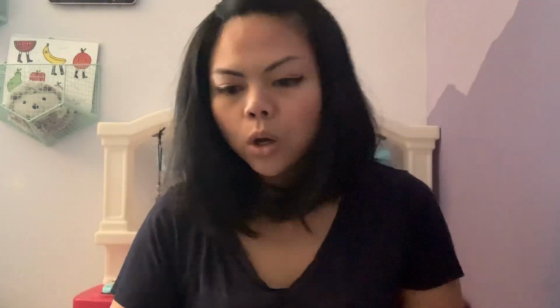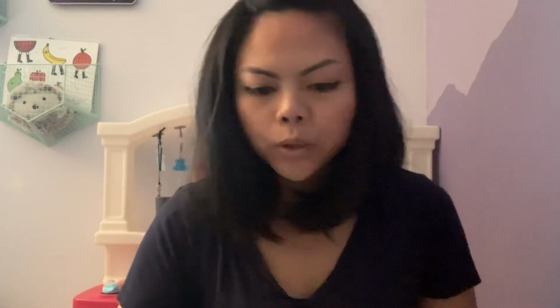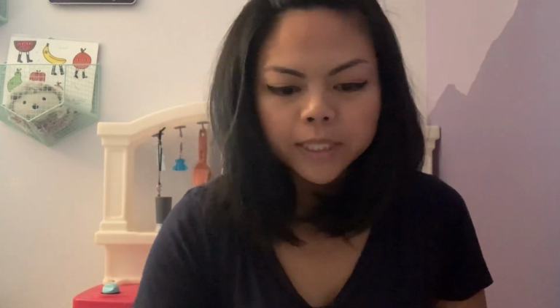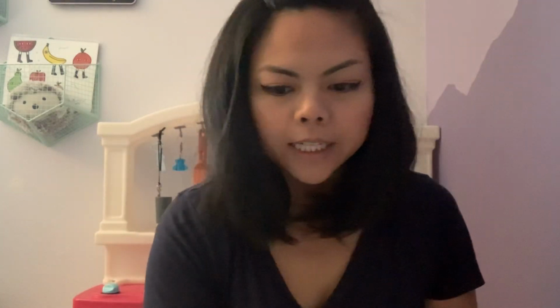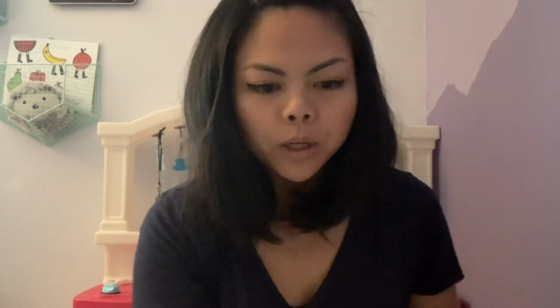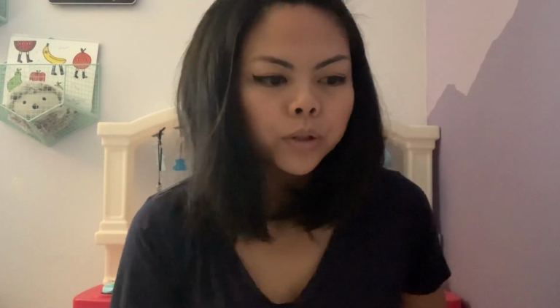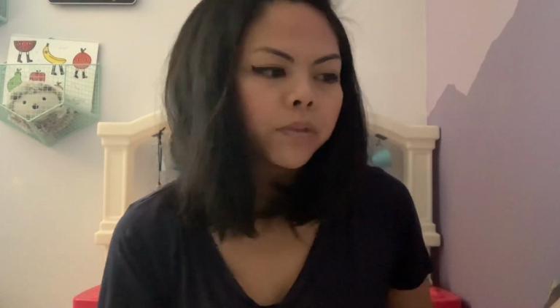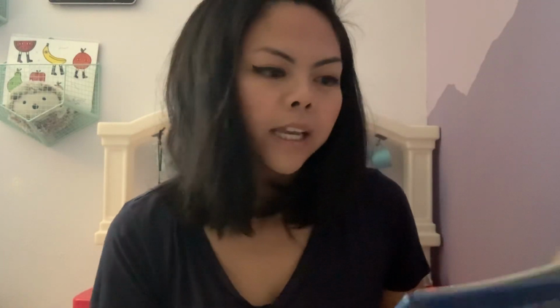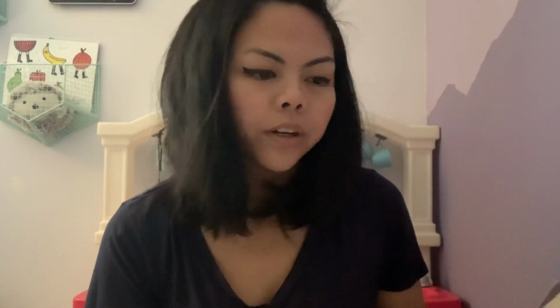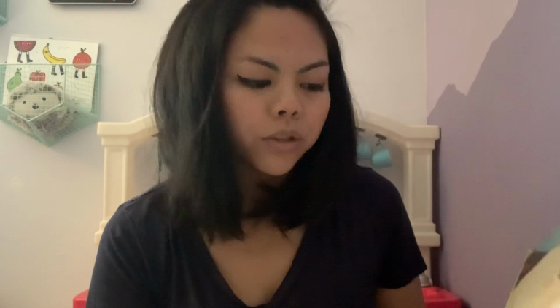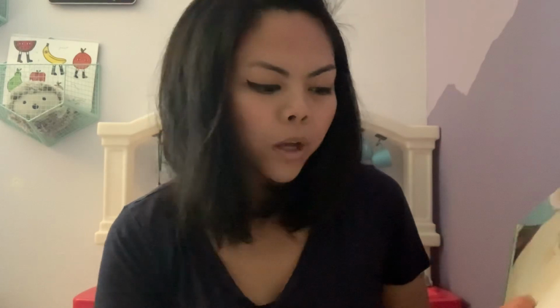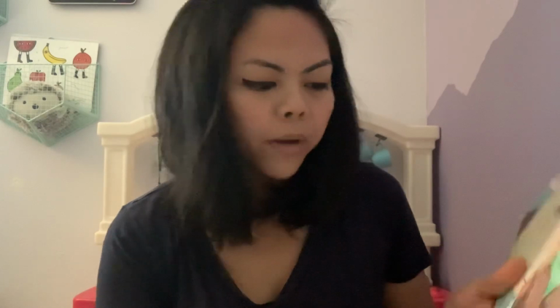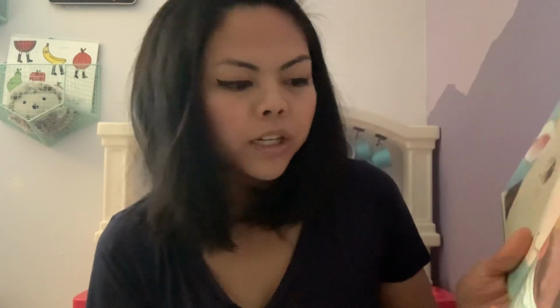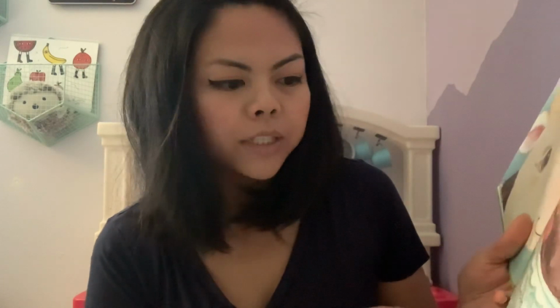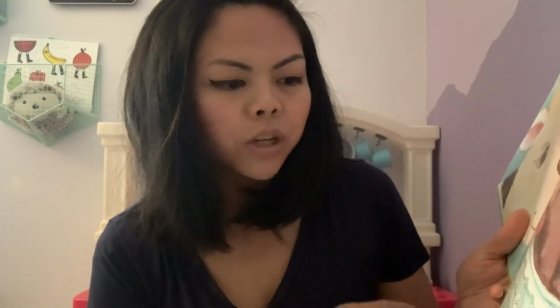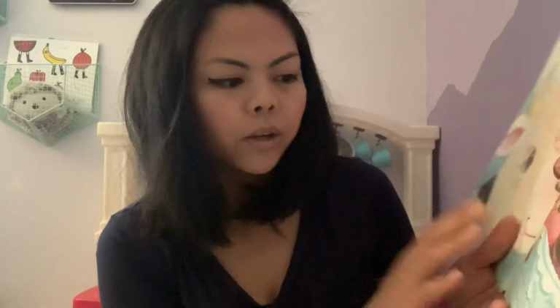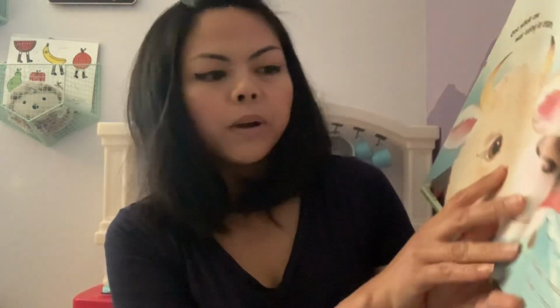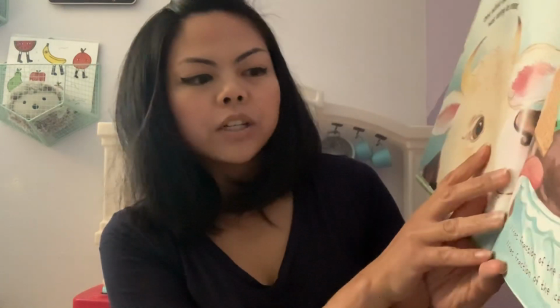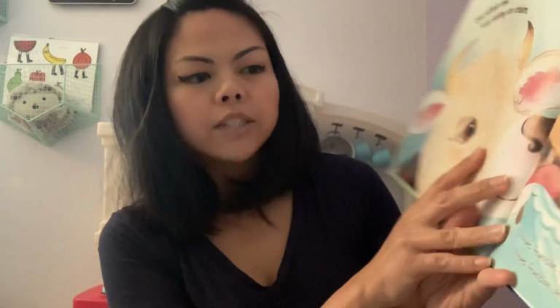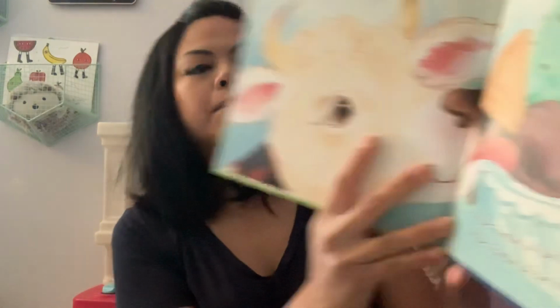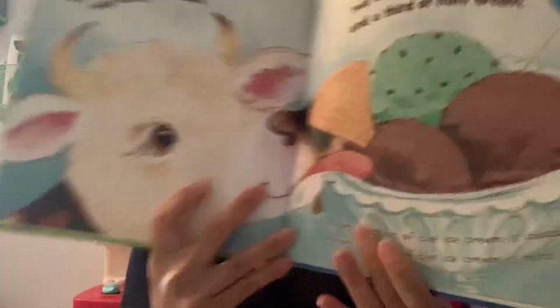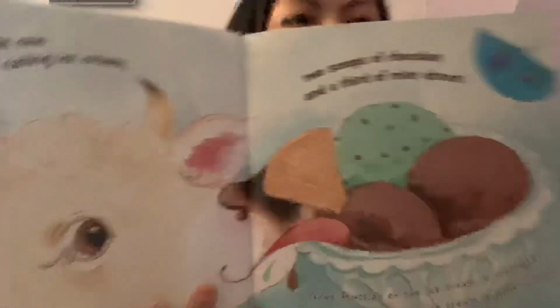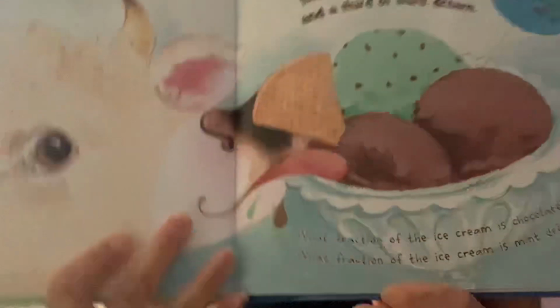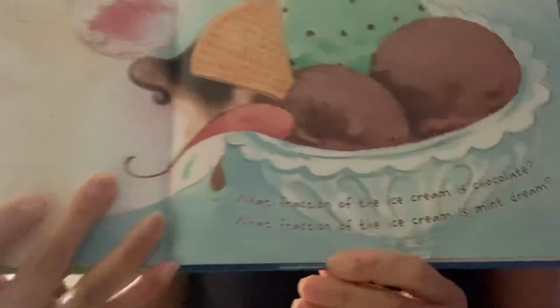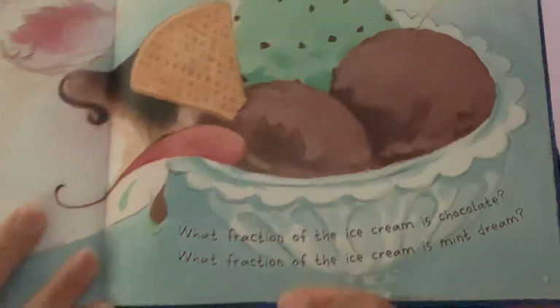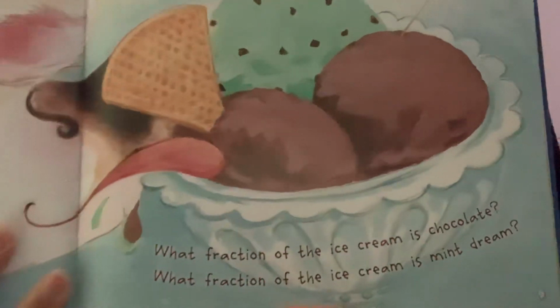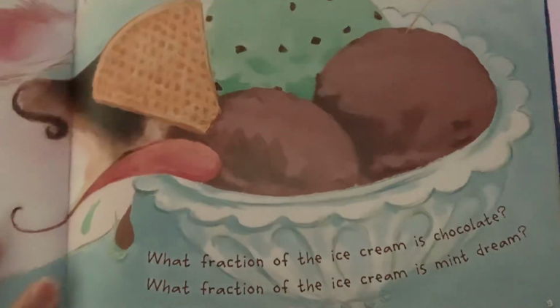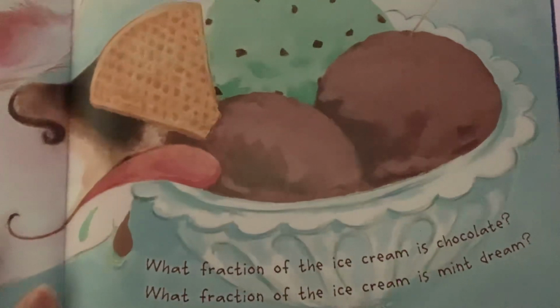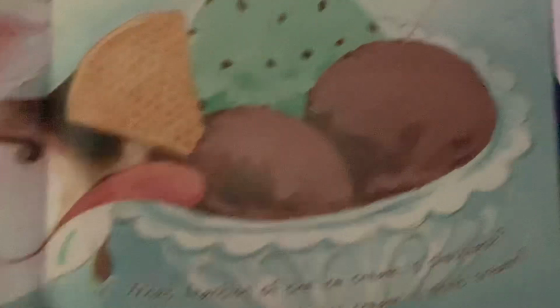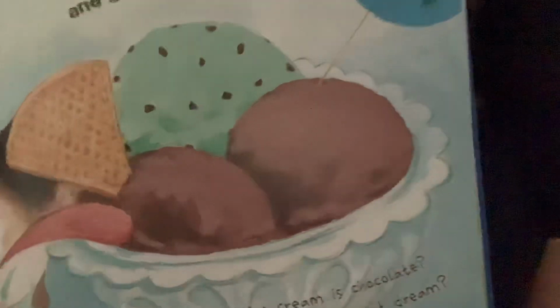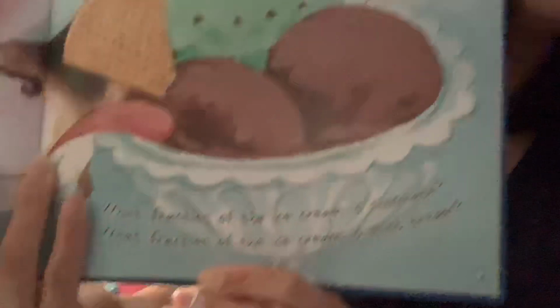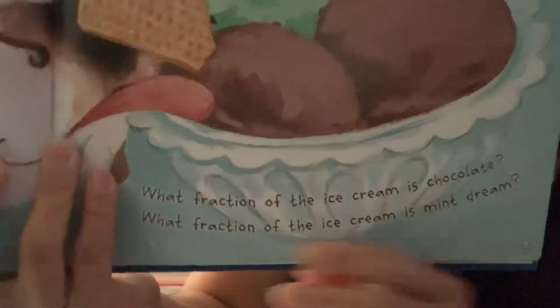One whole cow was eating ice cream. Two scoops of chocolate and a third of mint cream. What fraction of the ice cream is chocolate? What fraction of the ice cream is mint cream?